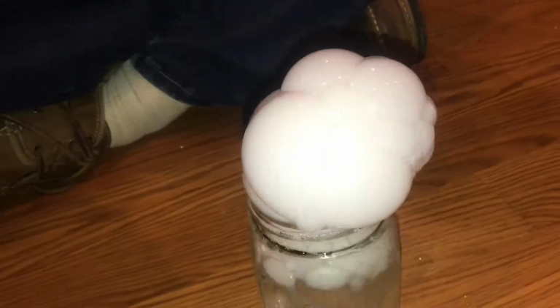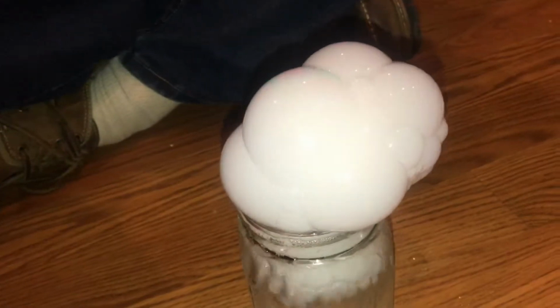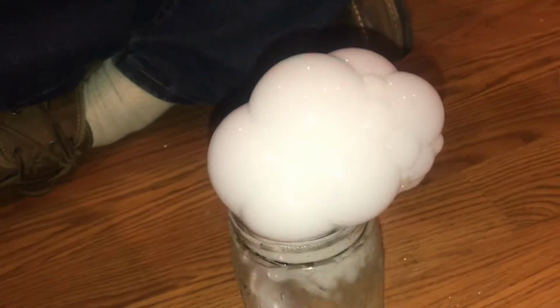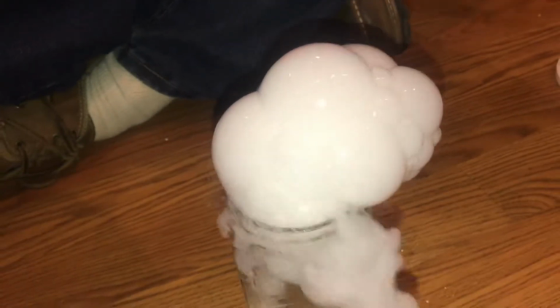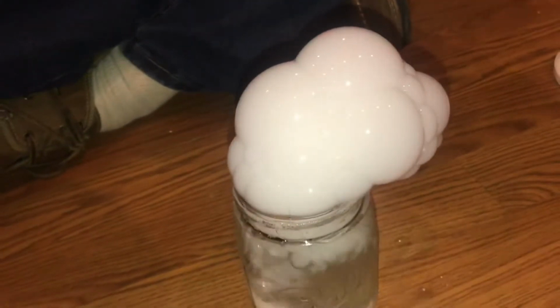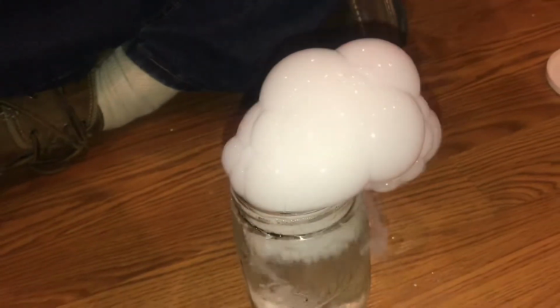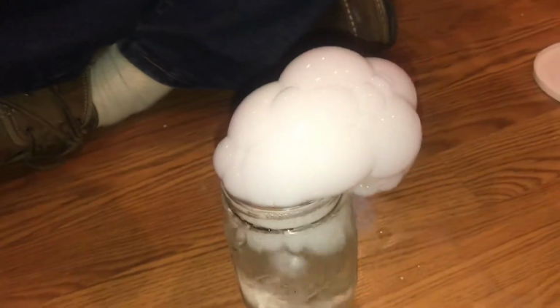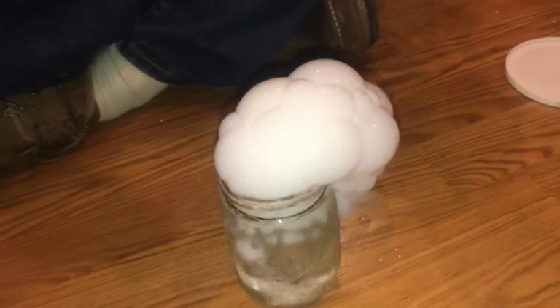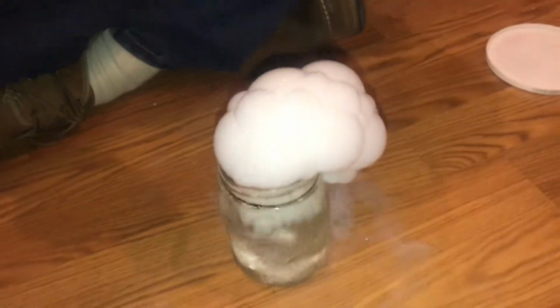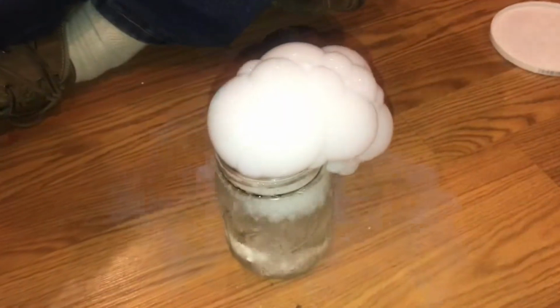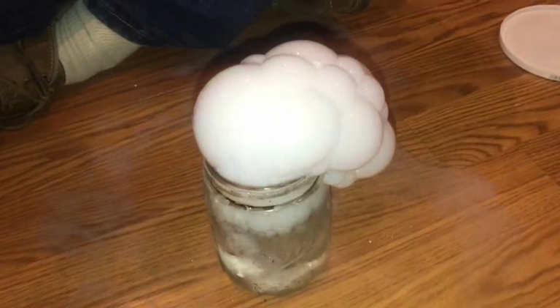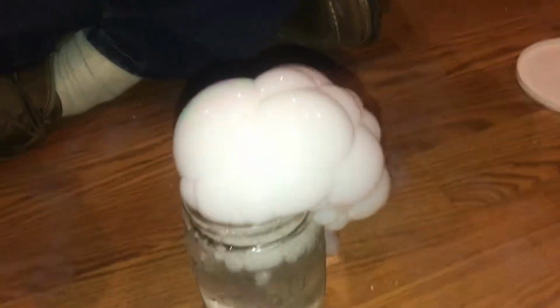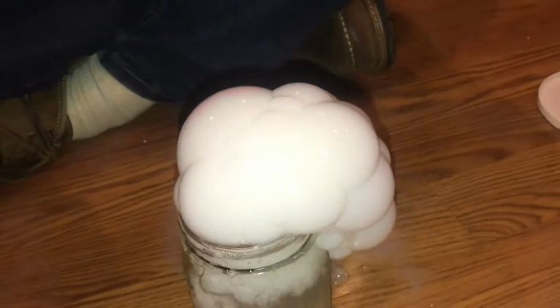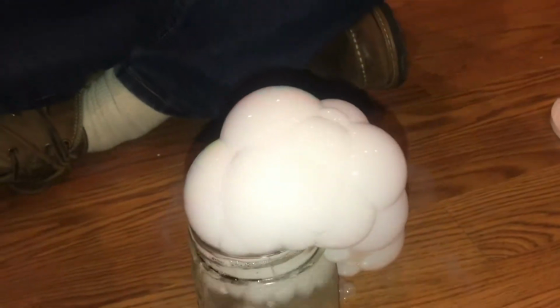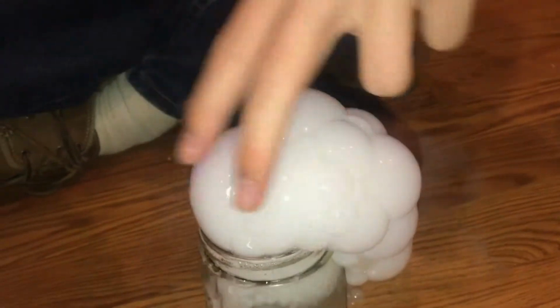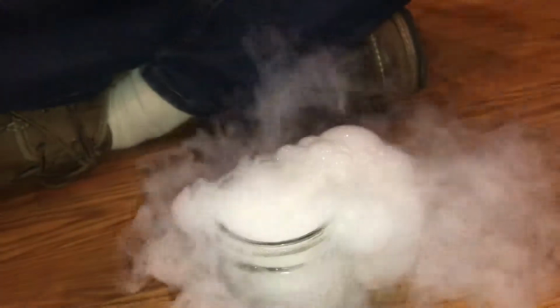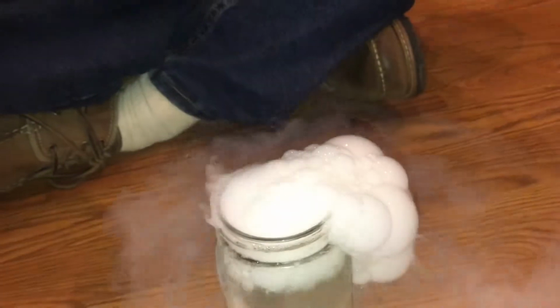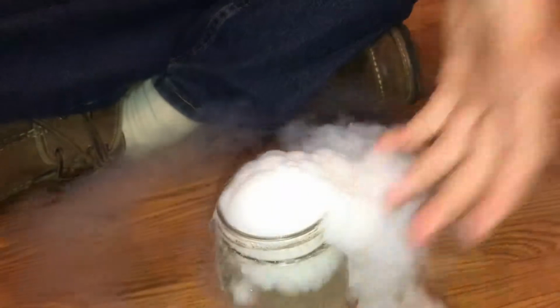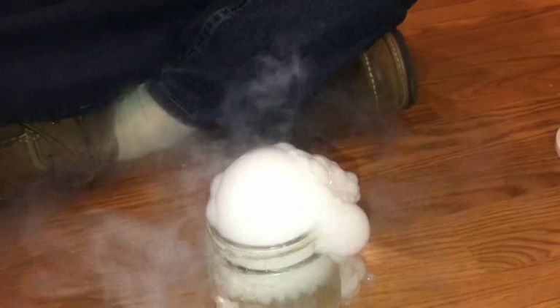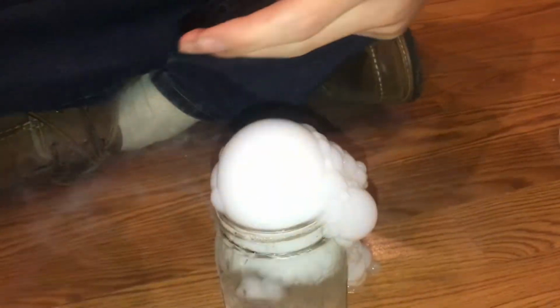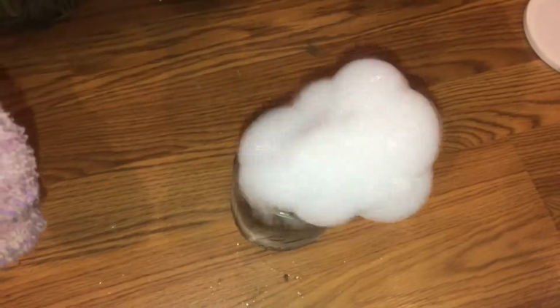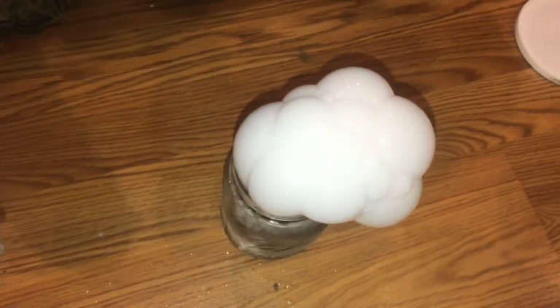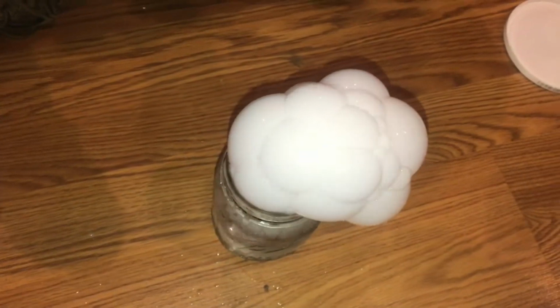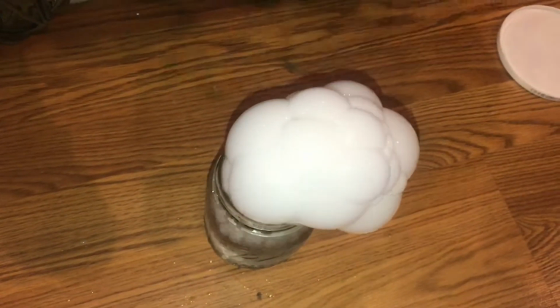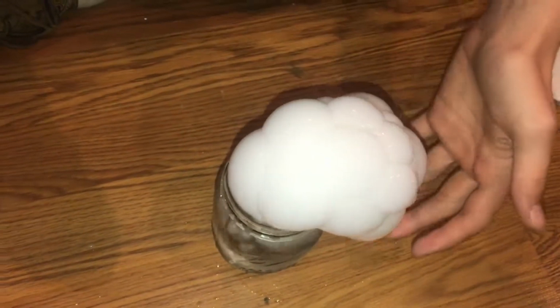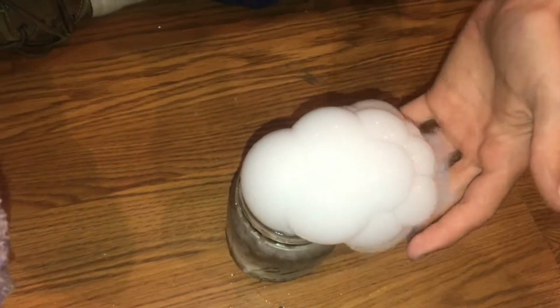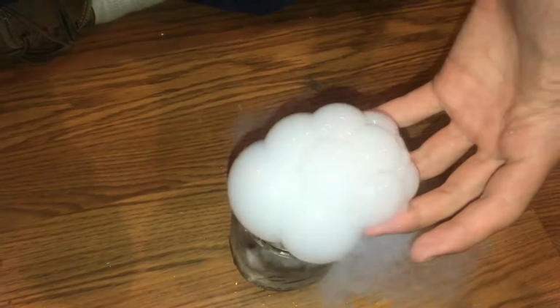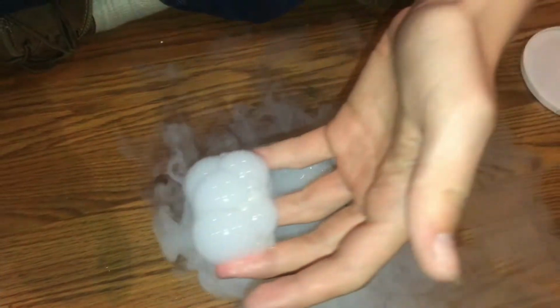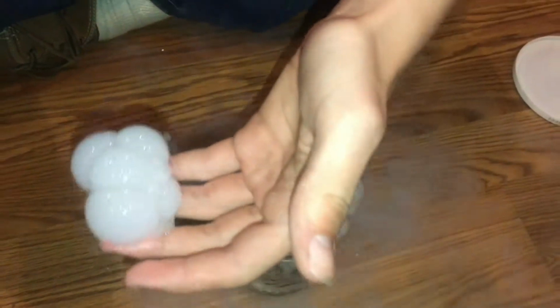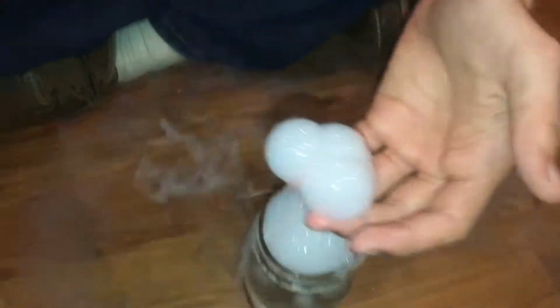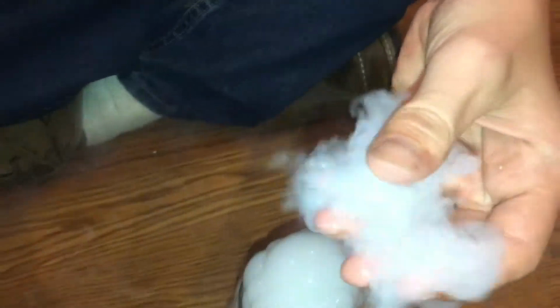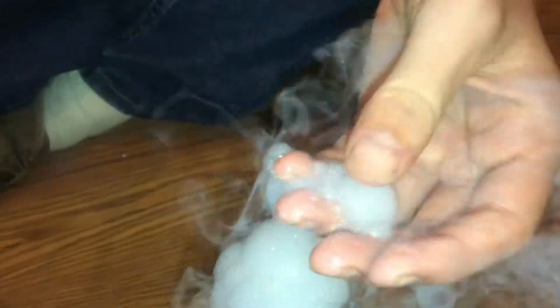Whoa! Wow, it's starting to do it on its own. Wow, okay that is really interesting. Wow — coolest bubbles ever.